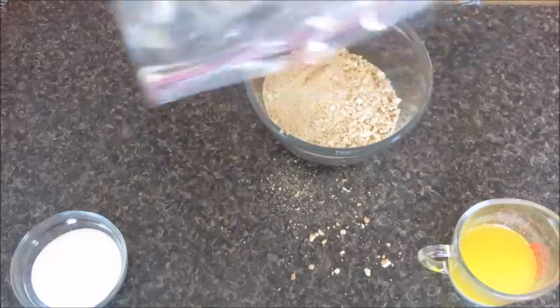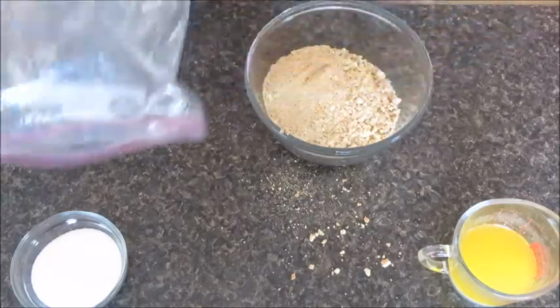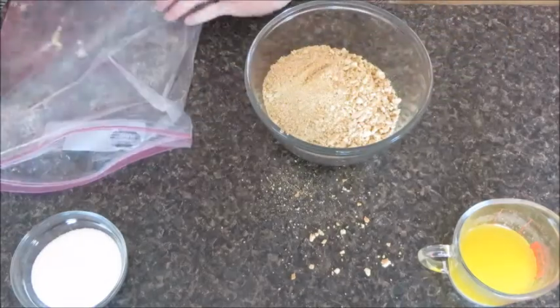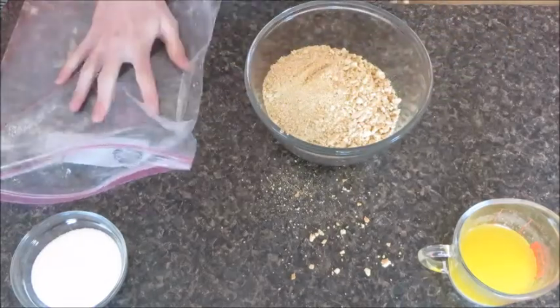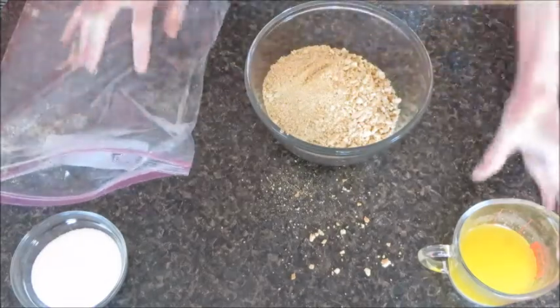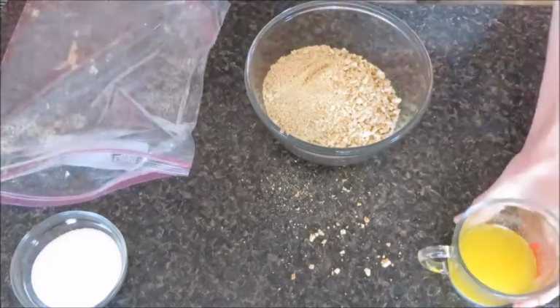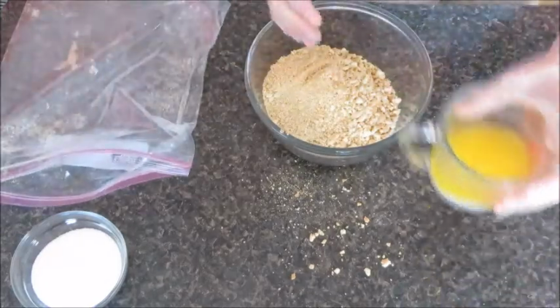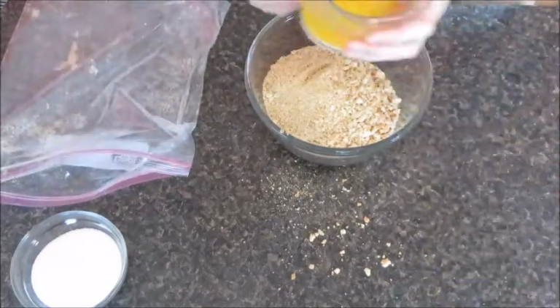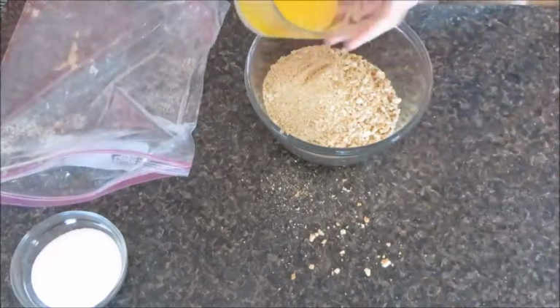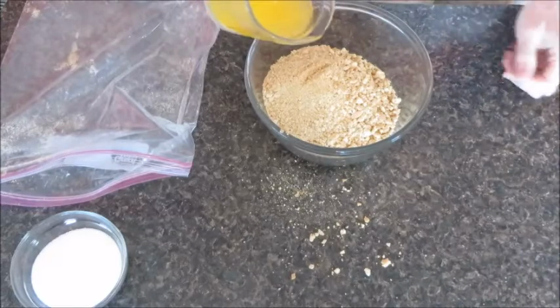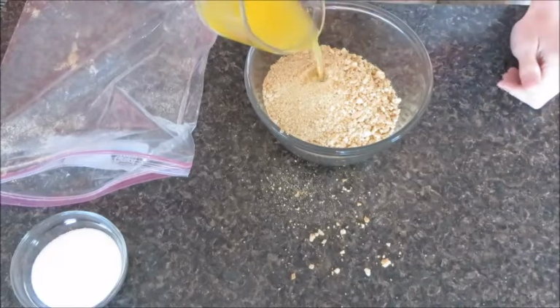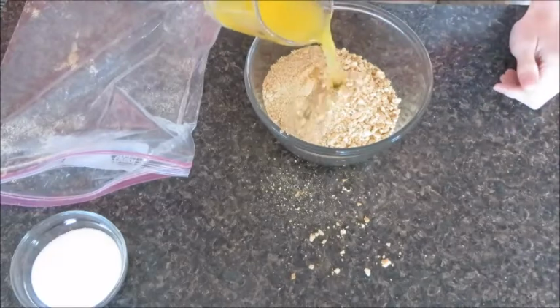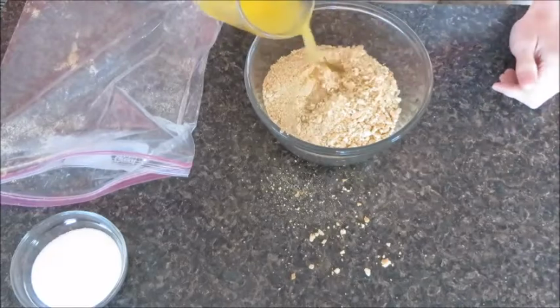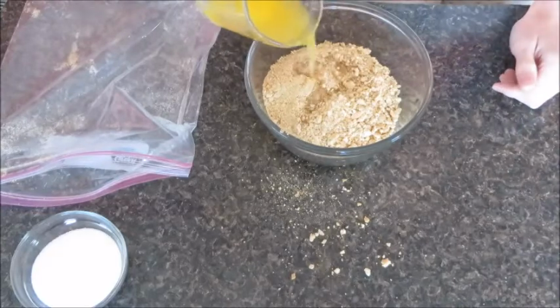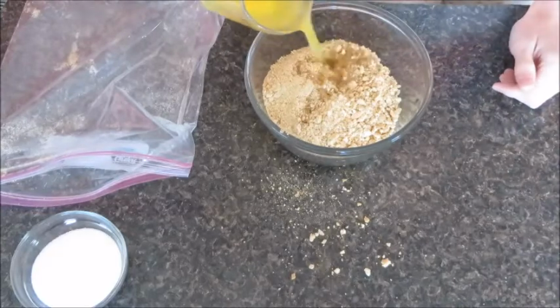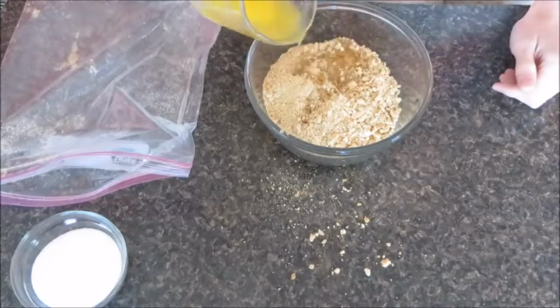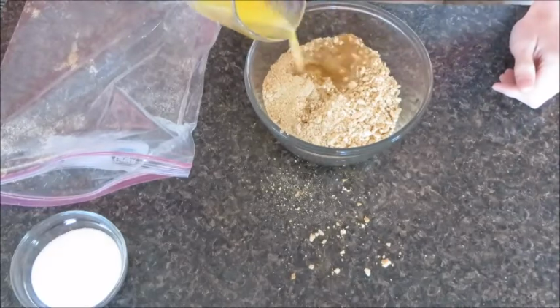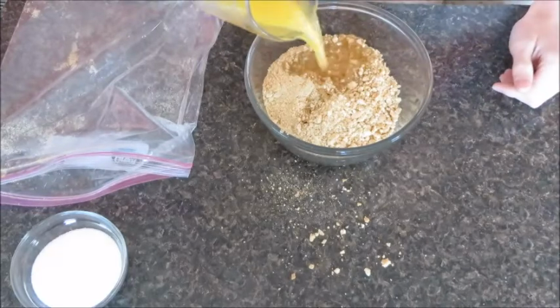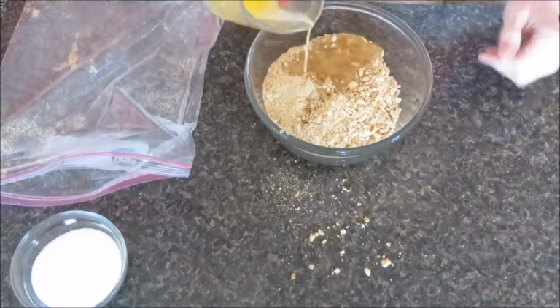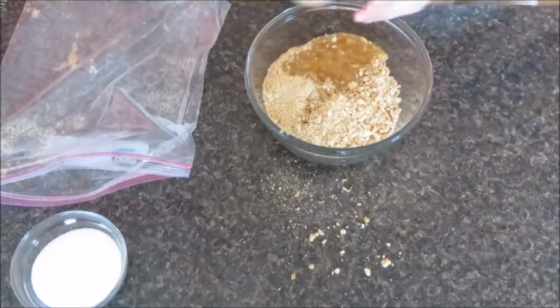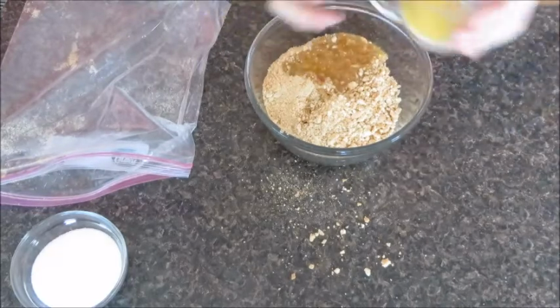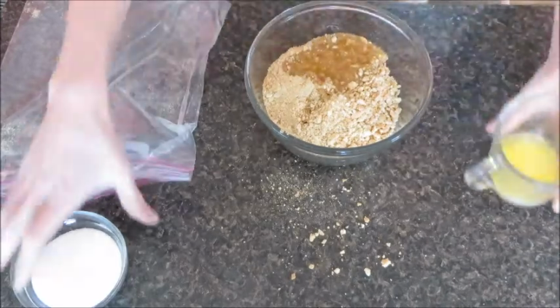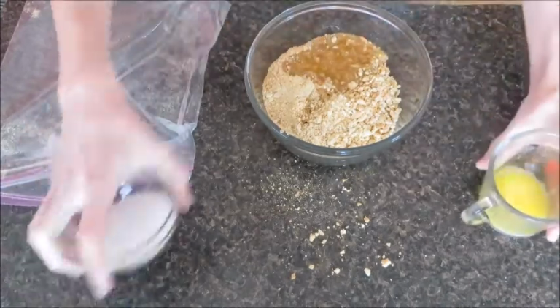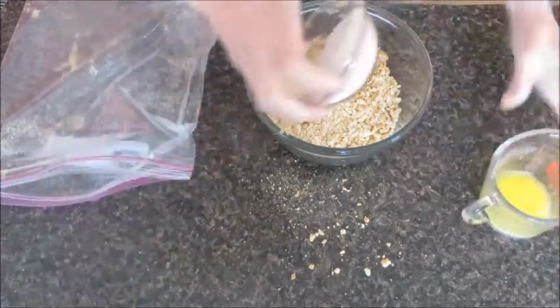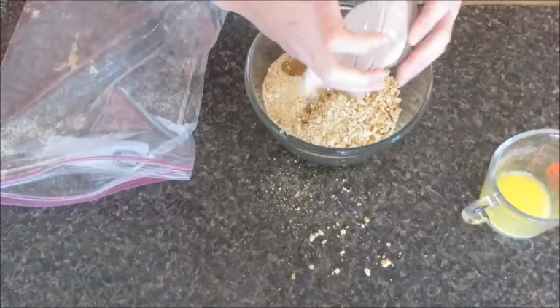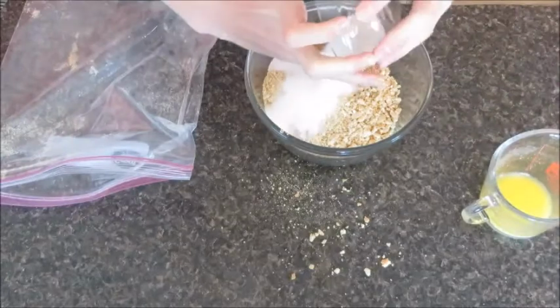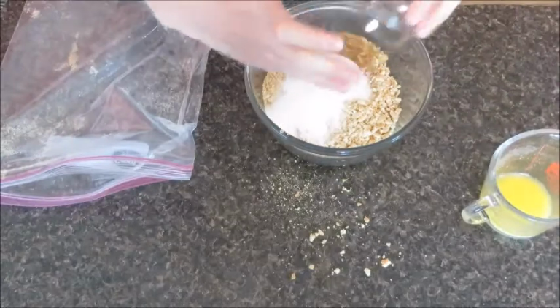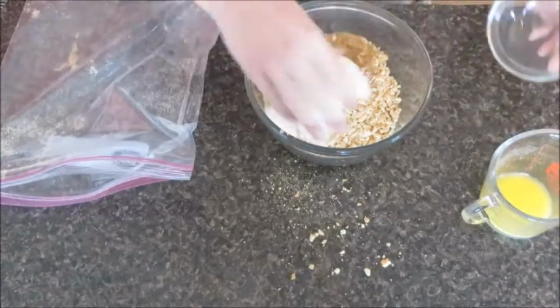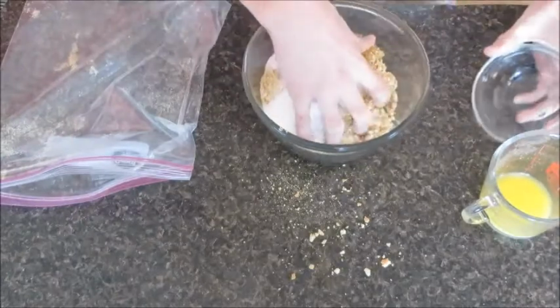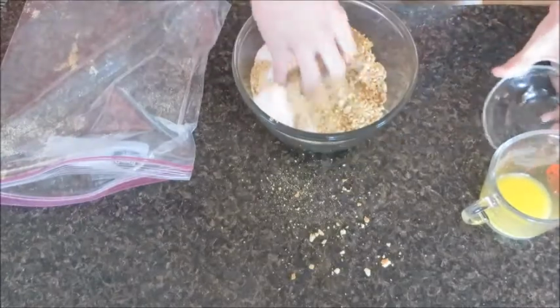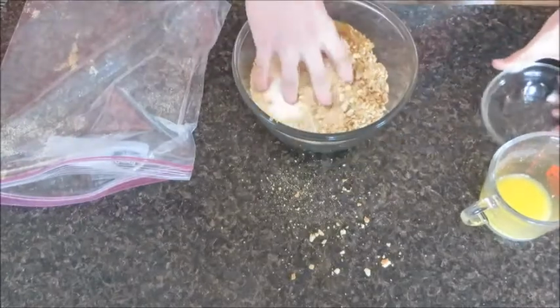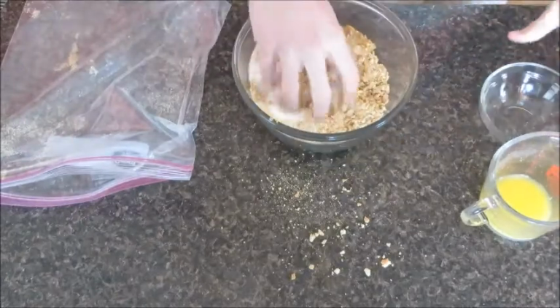Now let's add some of our butter, just like that, and our sugar. Now let's mix this together.